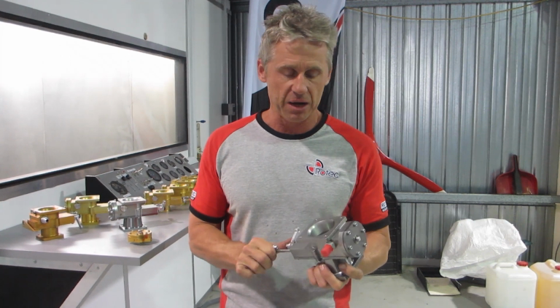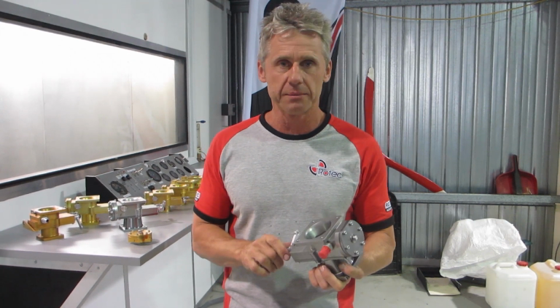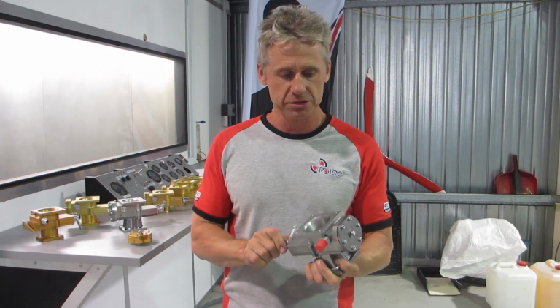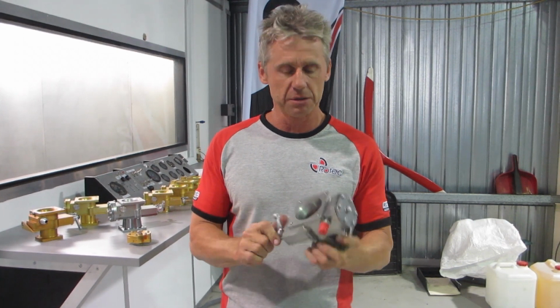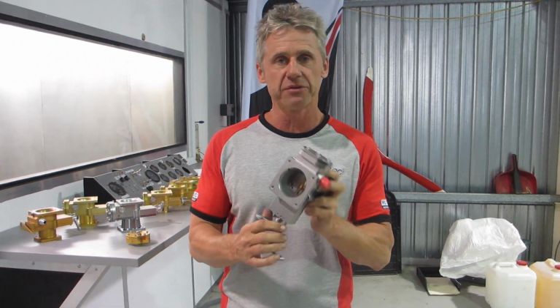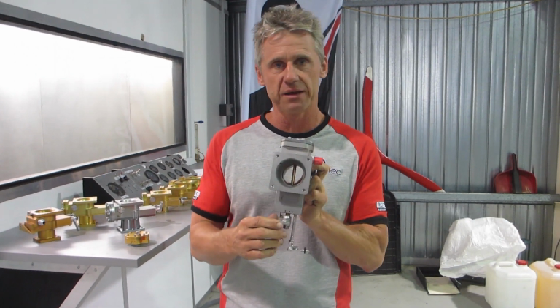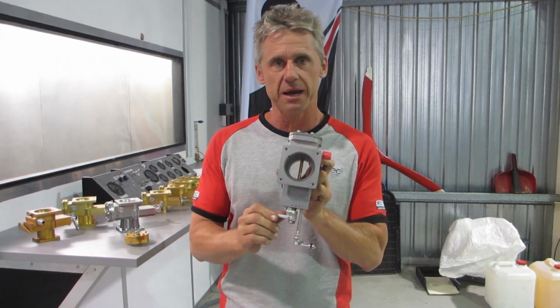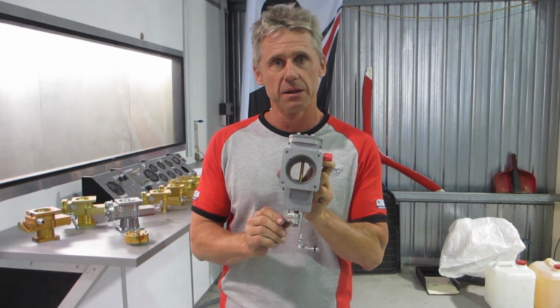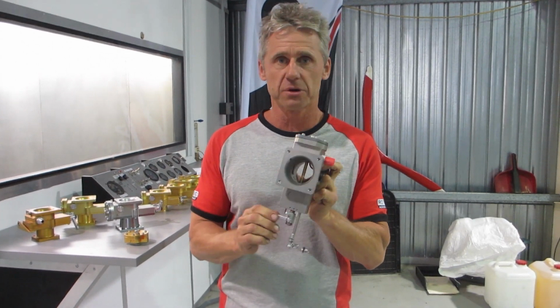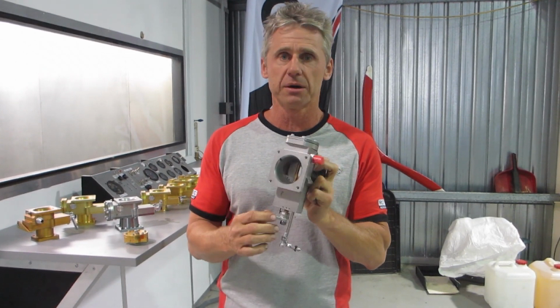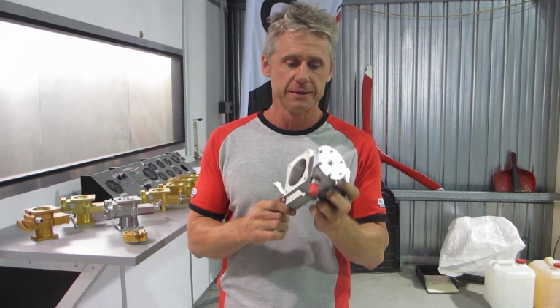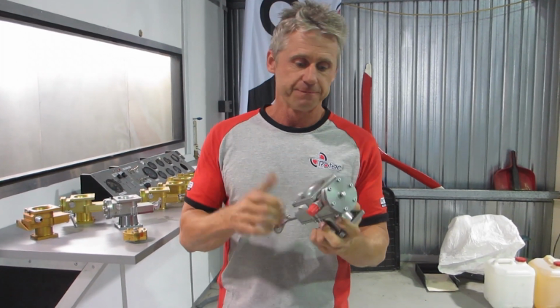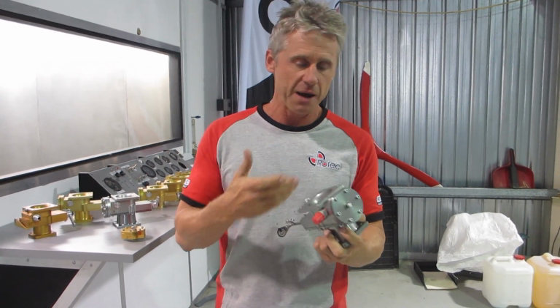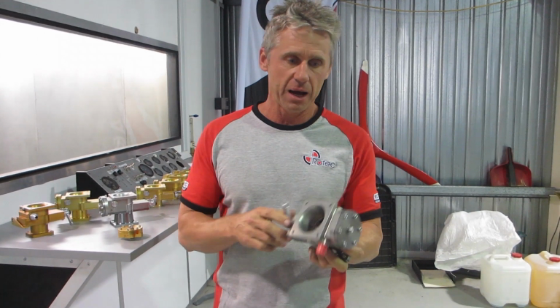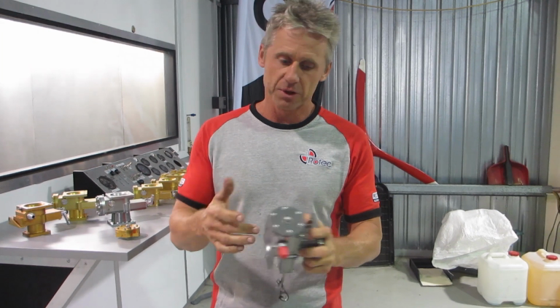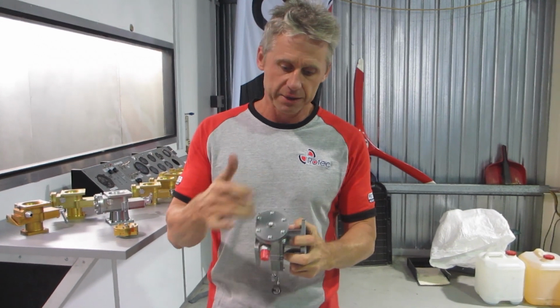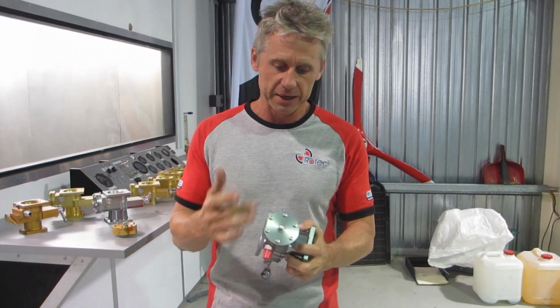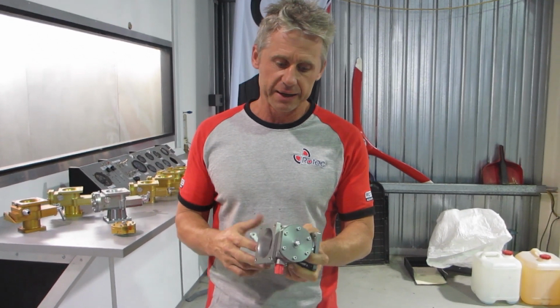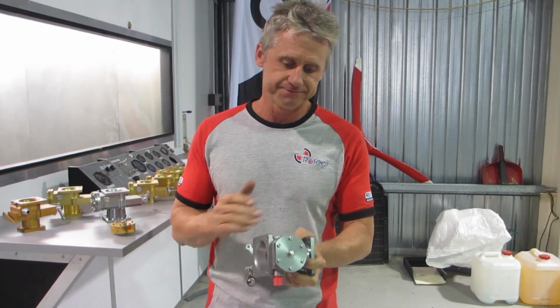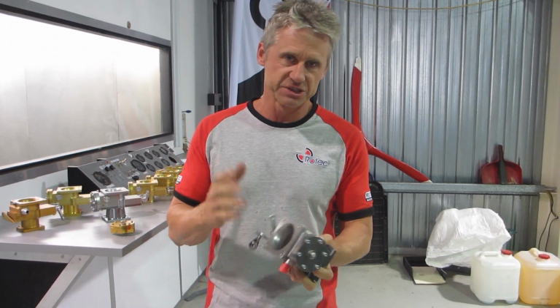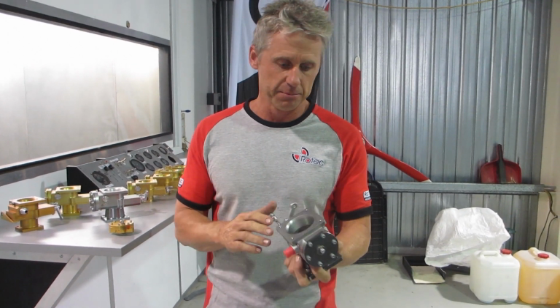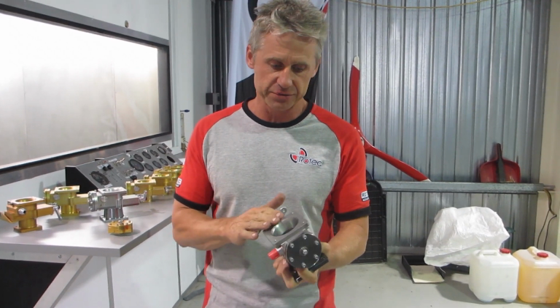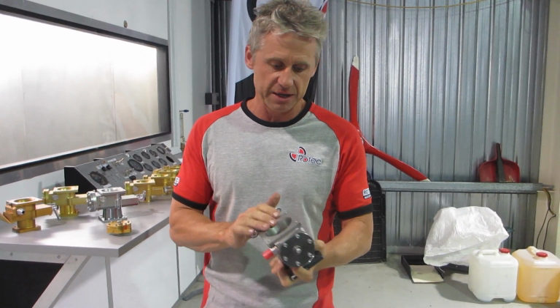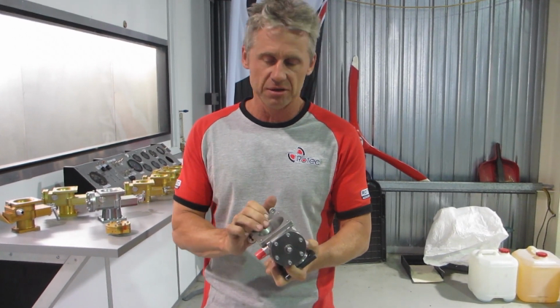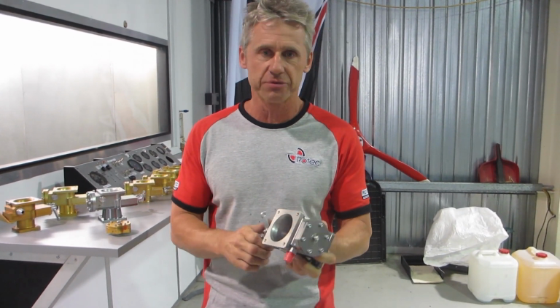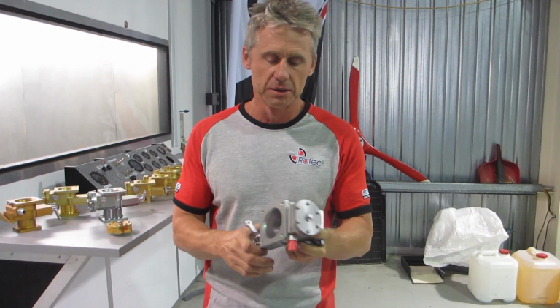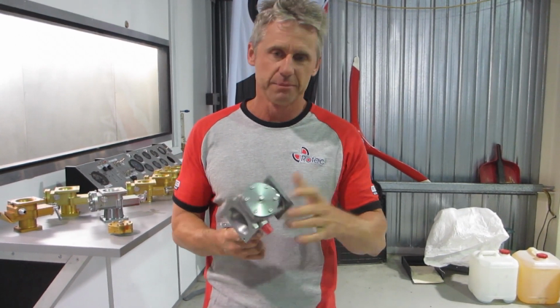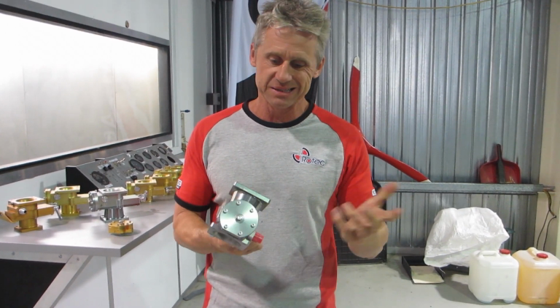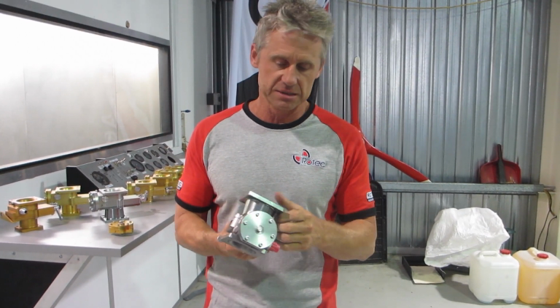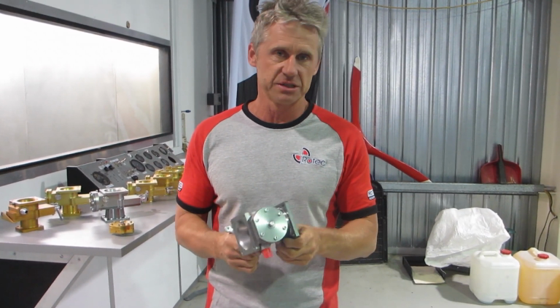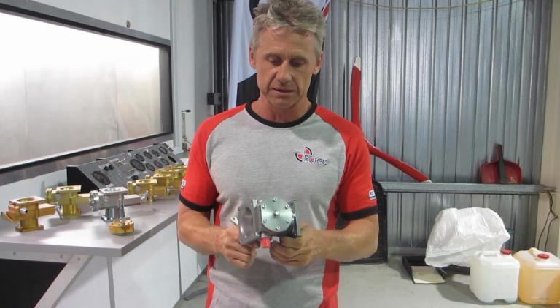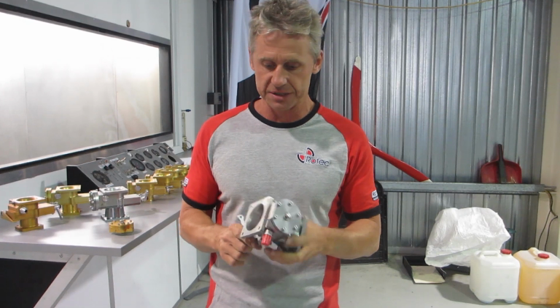The Mark 1 and Mark 2 units both share the same throttle body, spray bar, metering regulator, and componentry — the same slide throttle. Basically it's exactly the same.